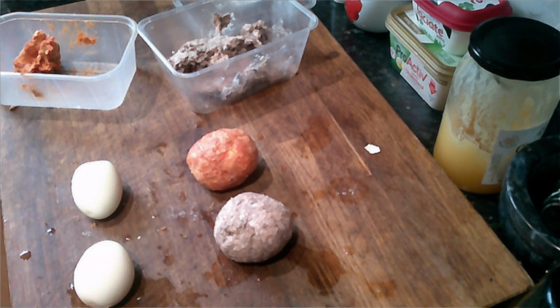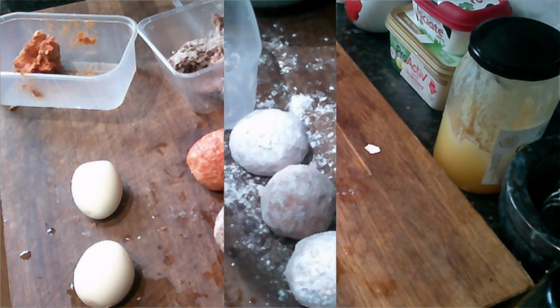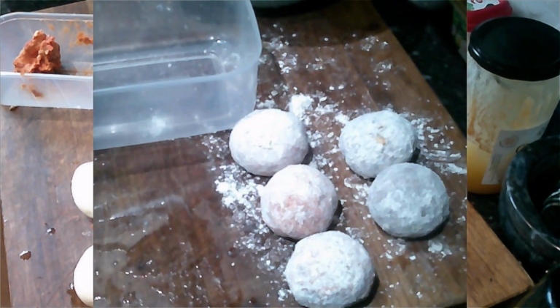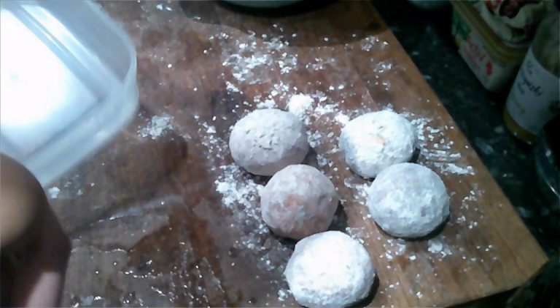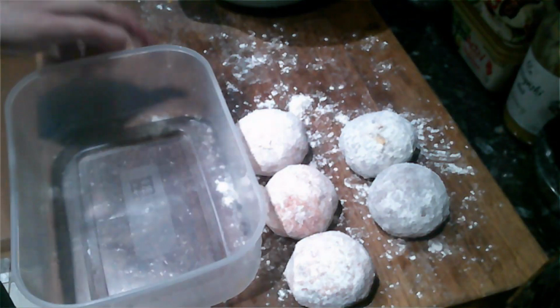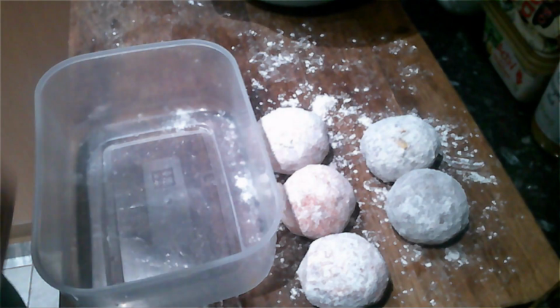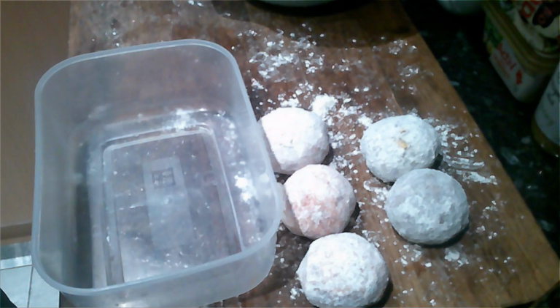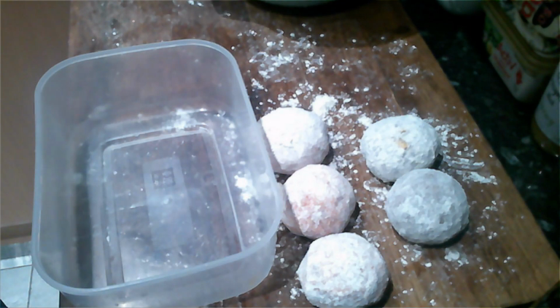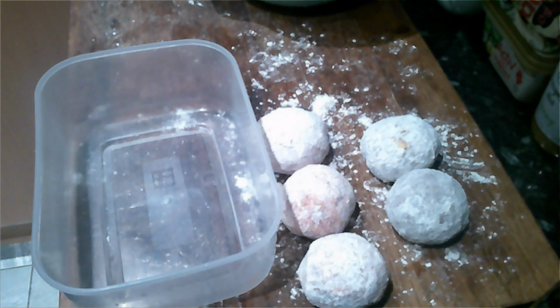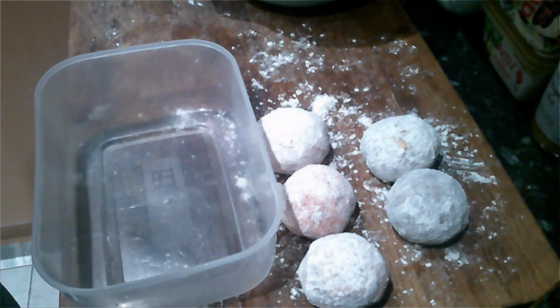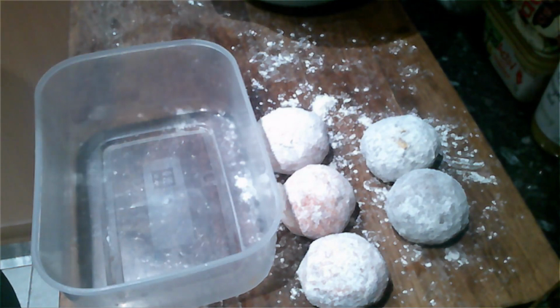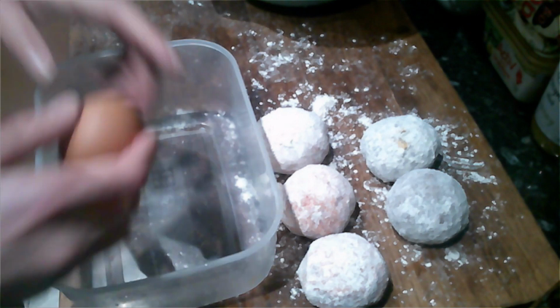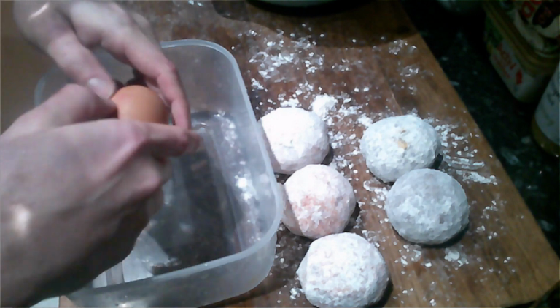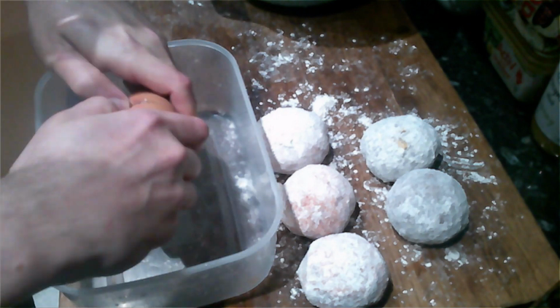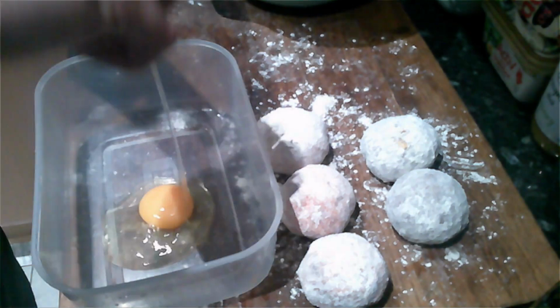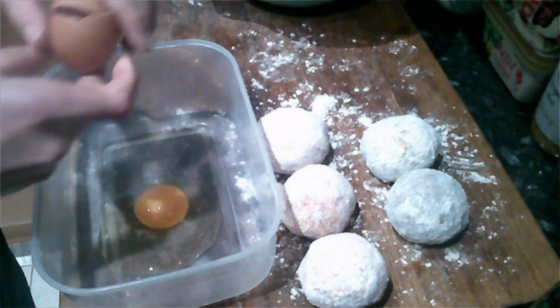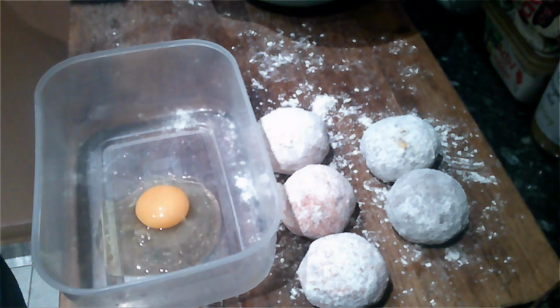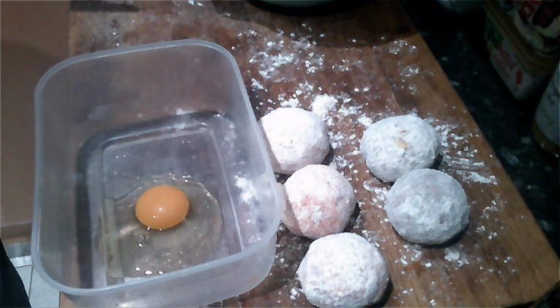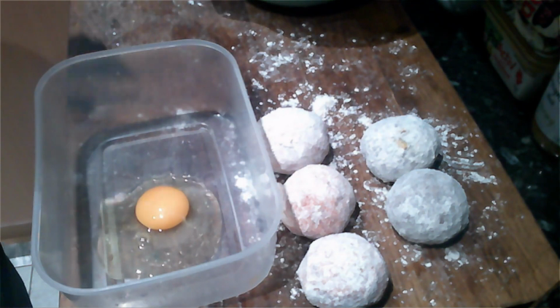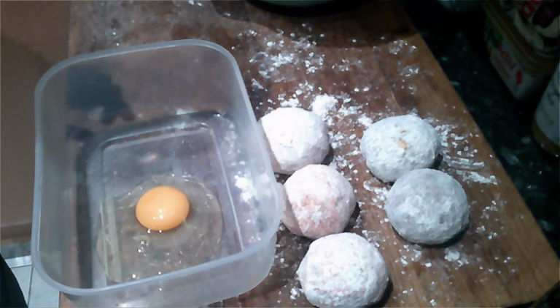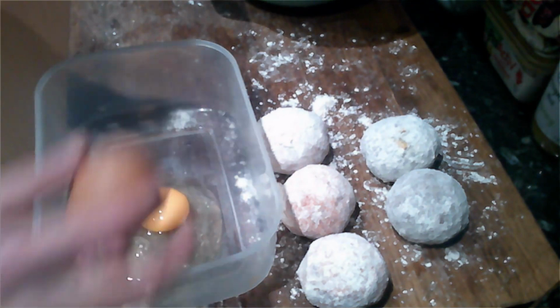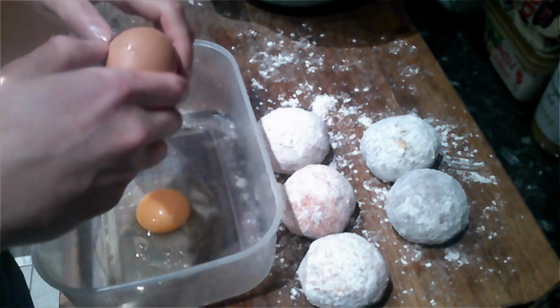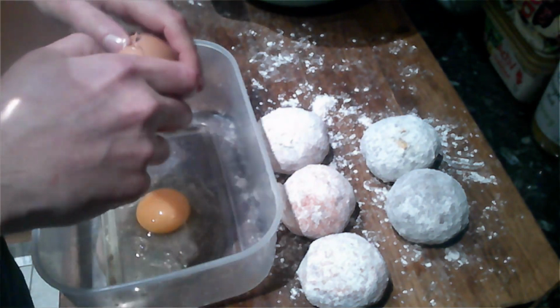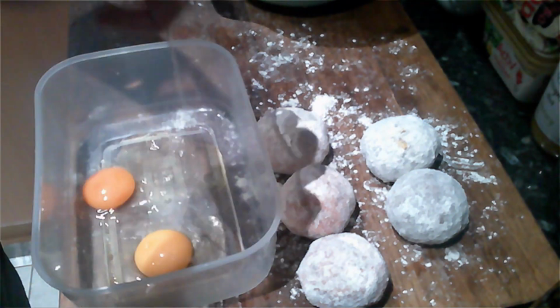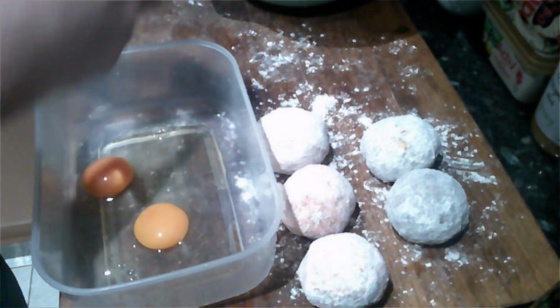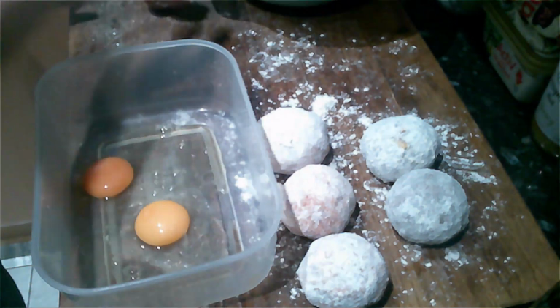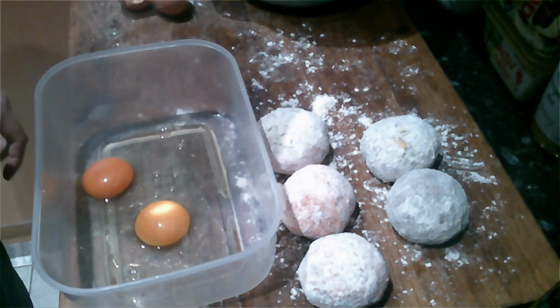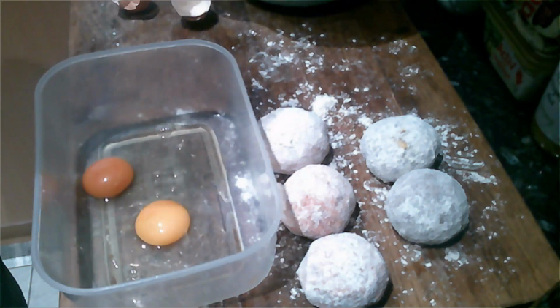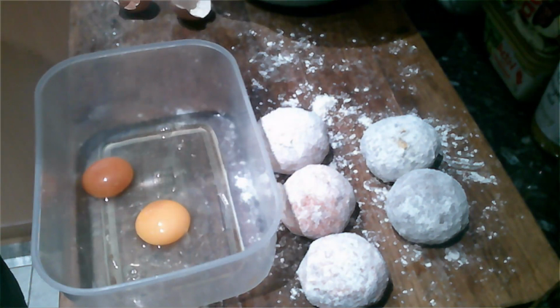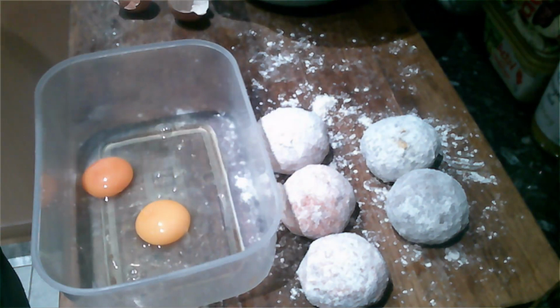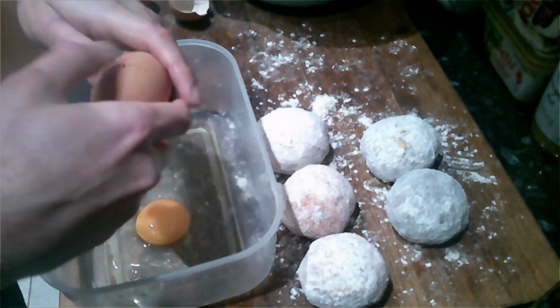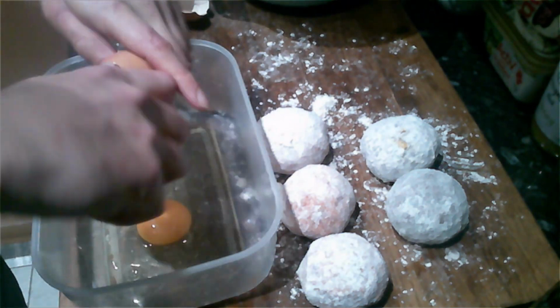To make the shell less prone to burning, you're going to need a breading station using flour, egg wash, and breadcrumbs. For extra crunch, bread it twice.